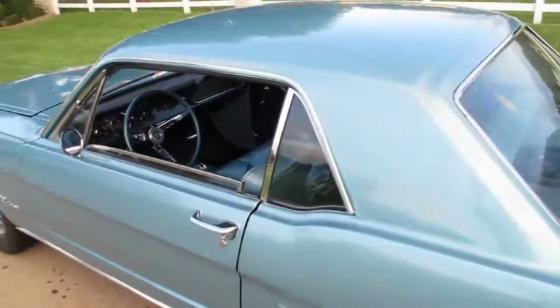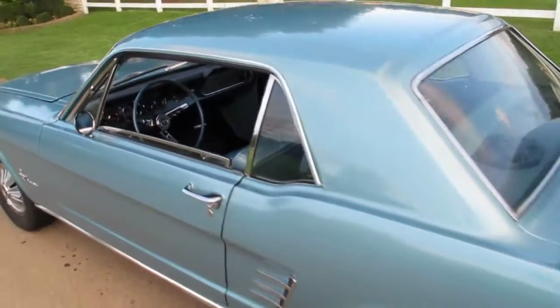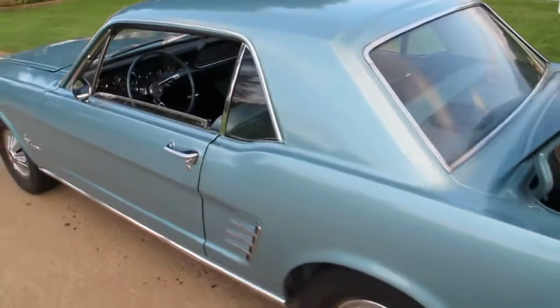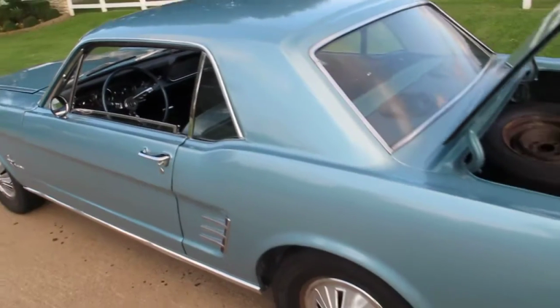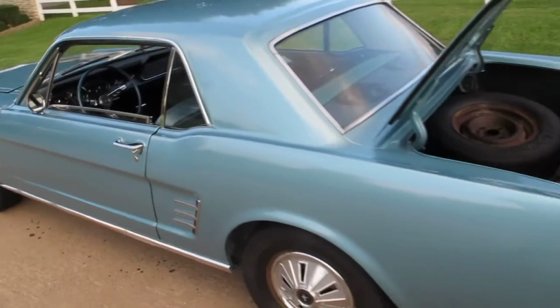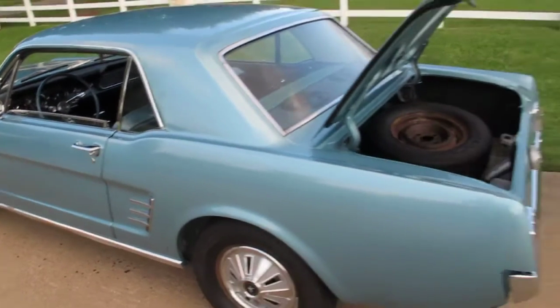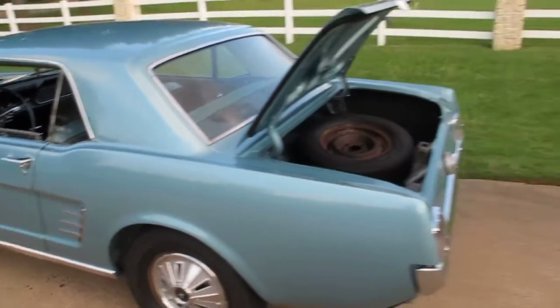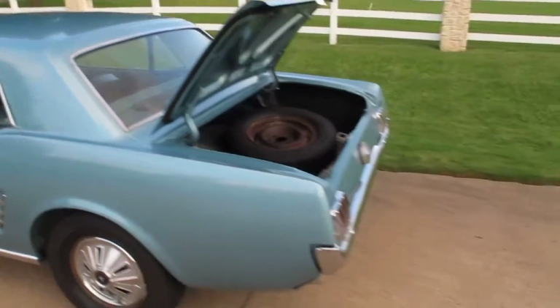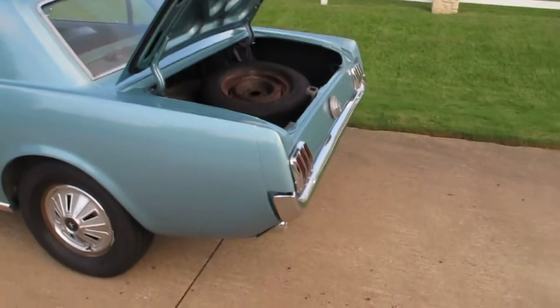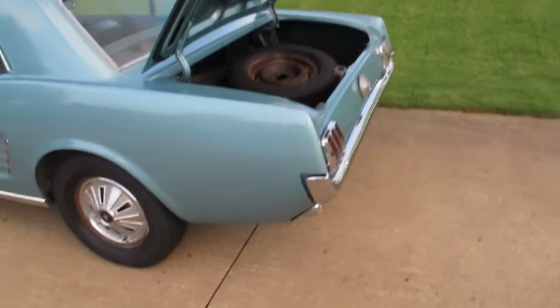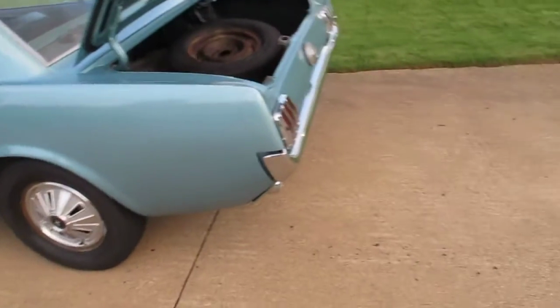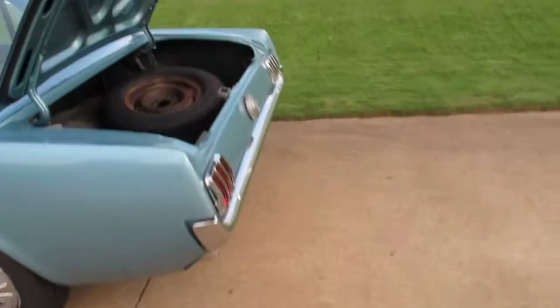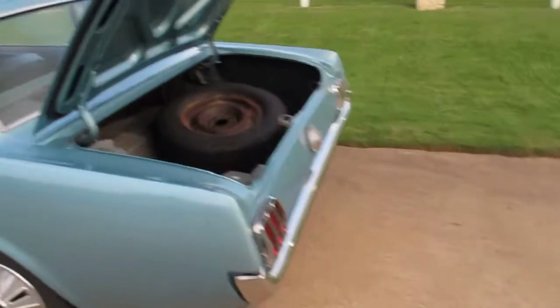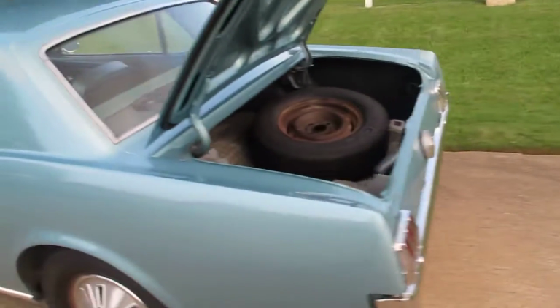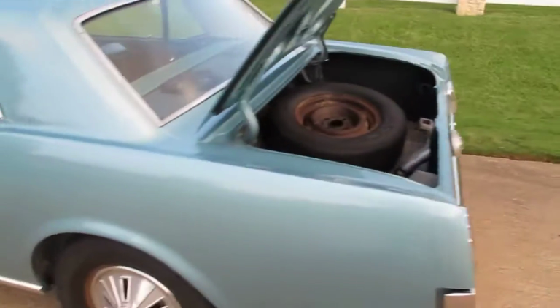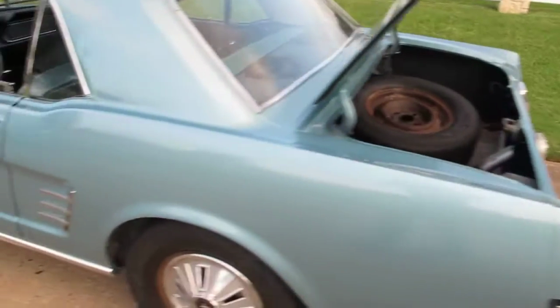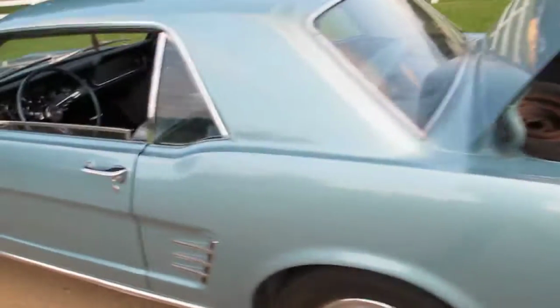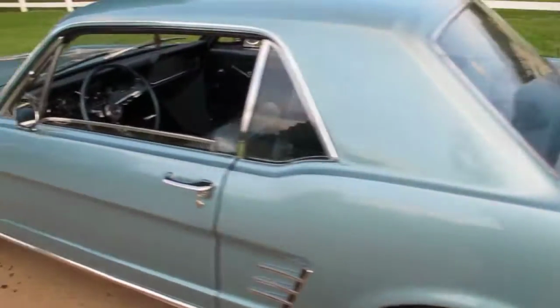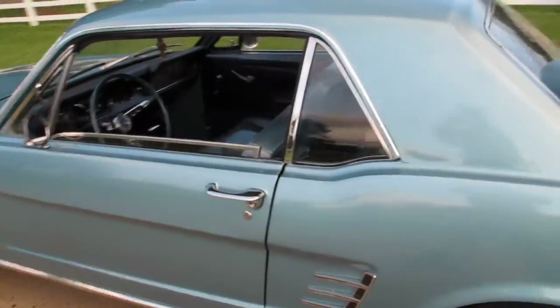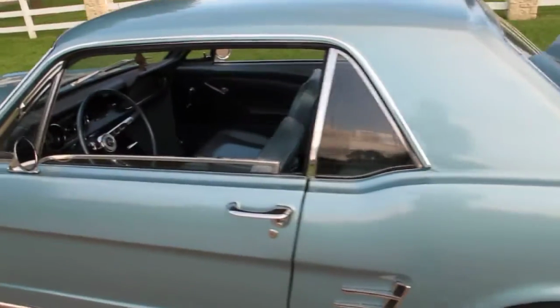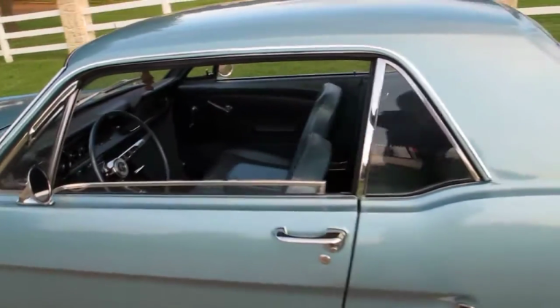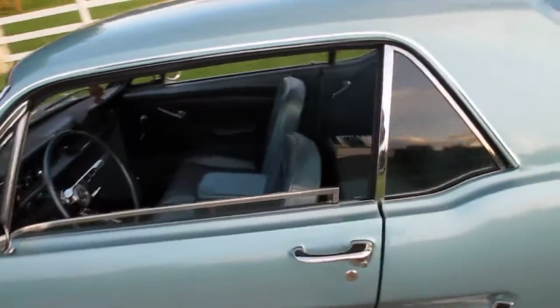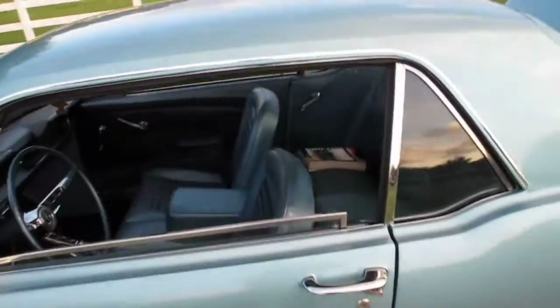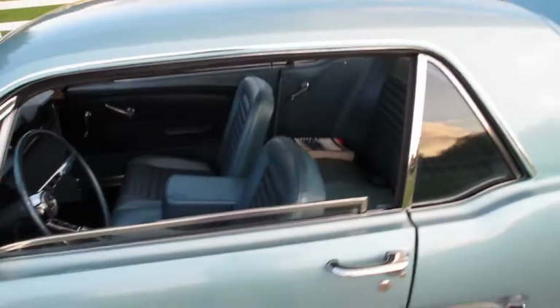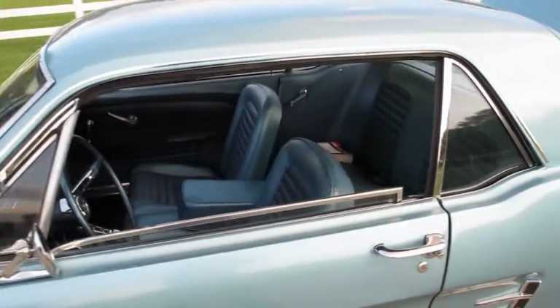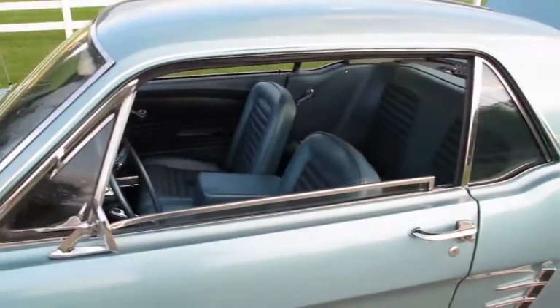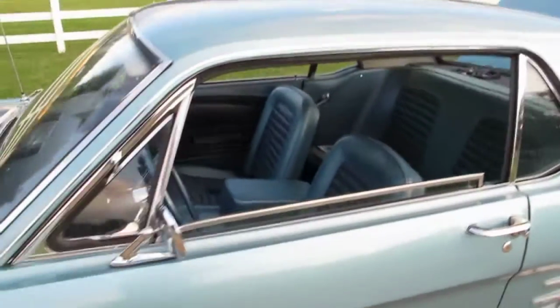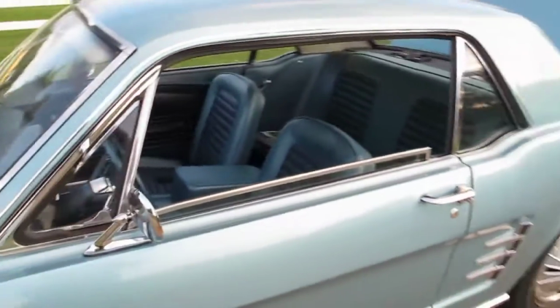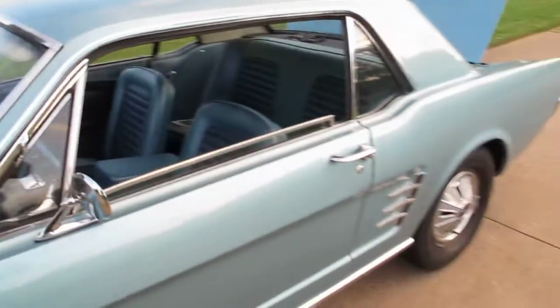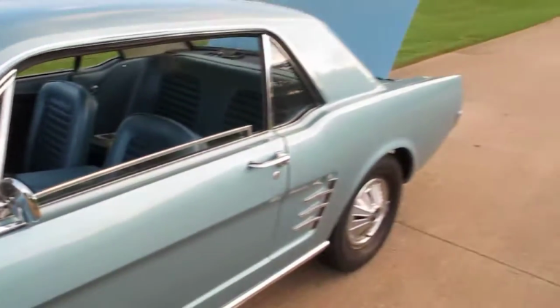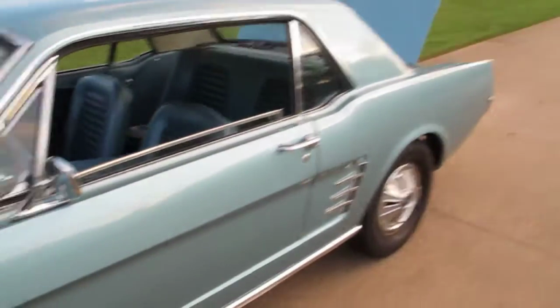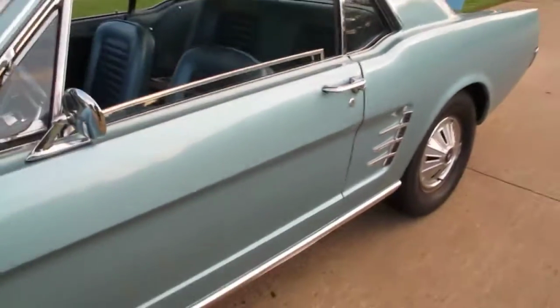But there you have it — 1966 Mustang. Runs sweet, it's ready to go, it's ready to drive. The glass is good.